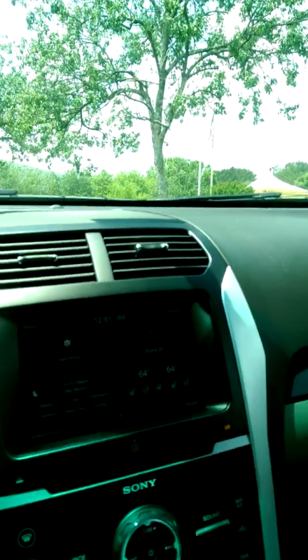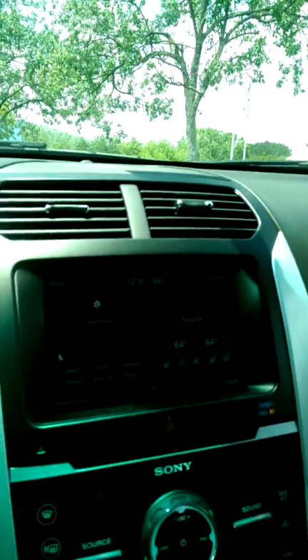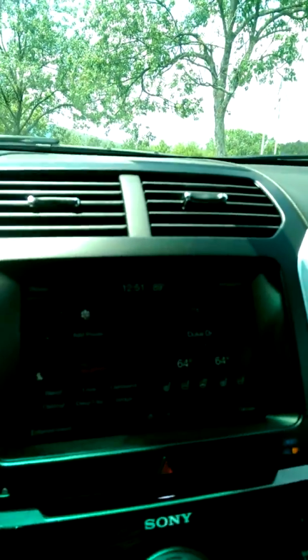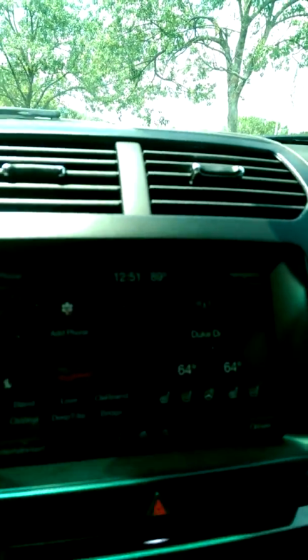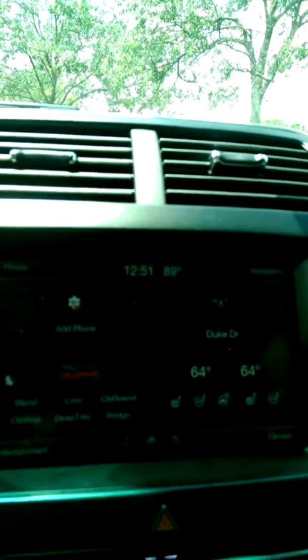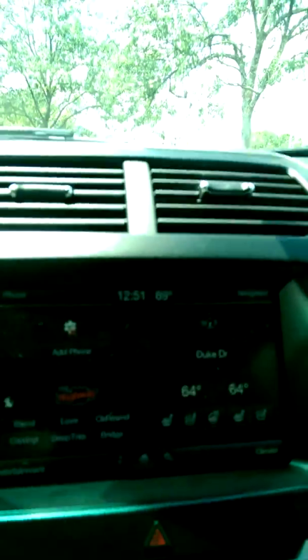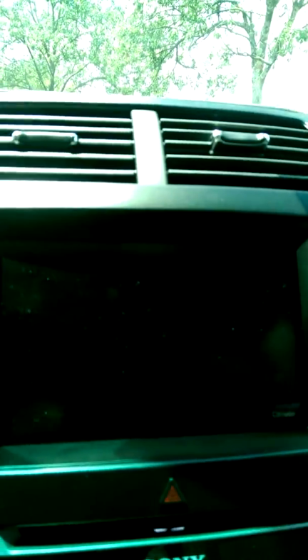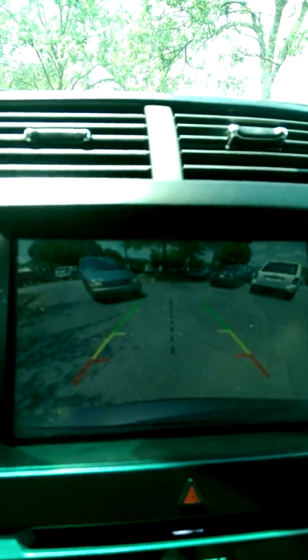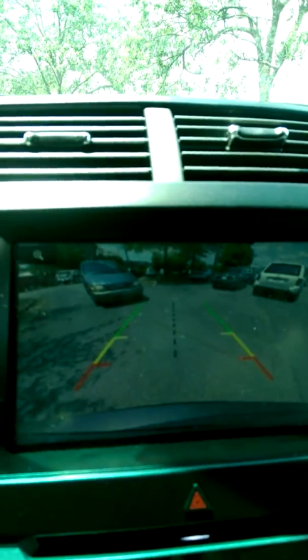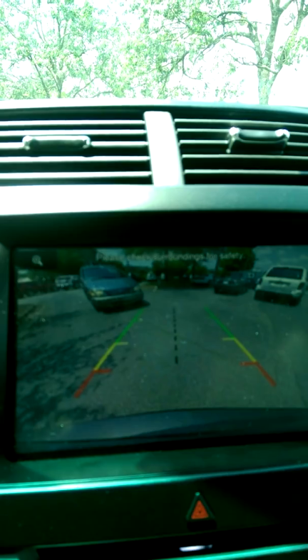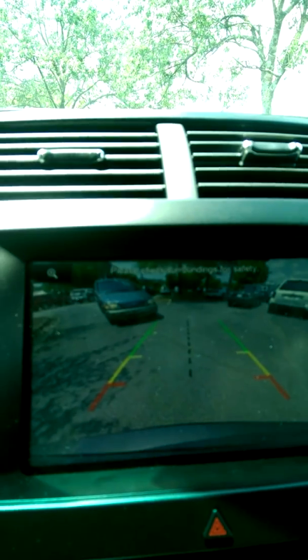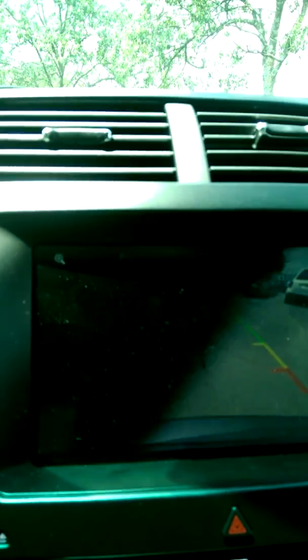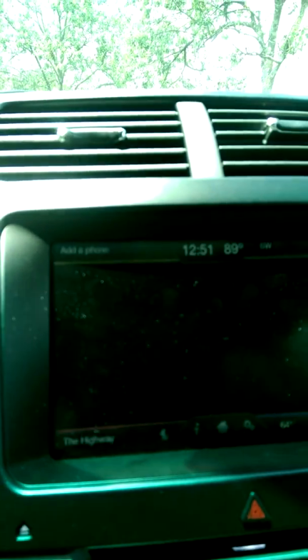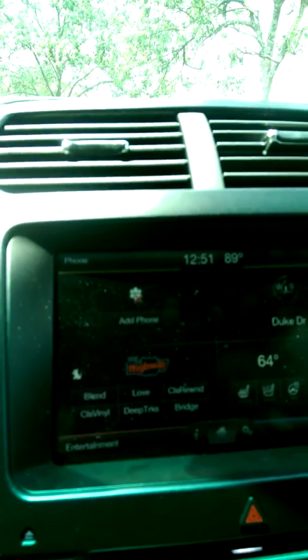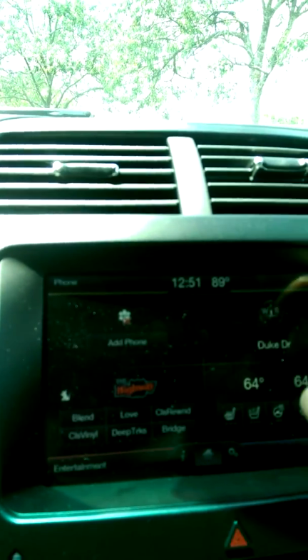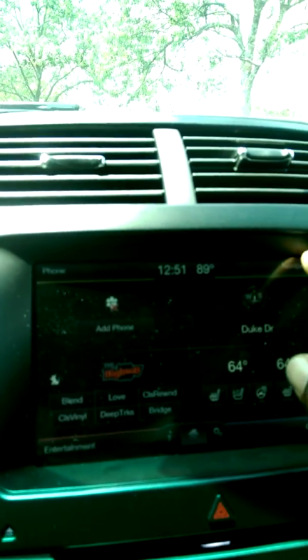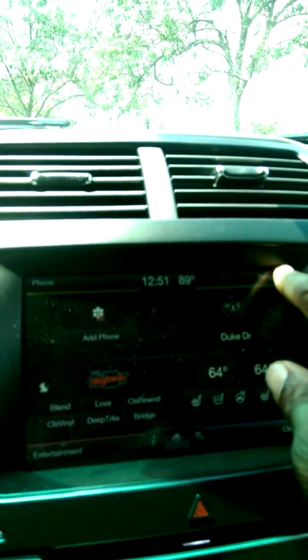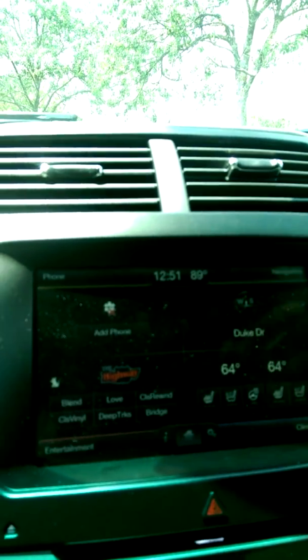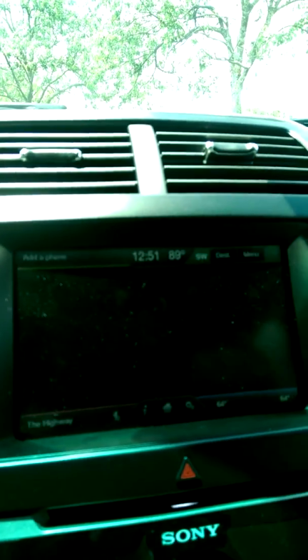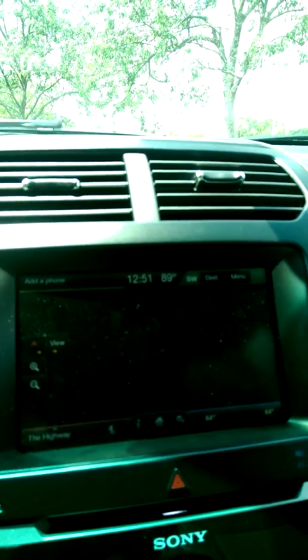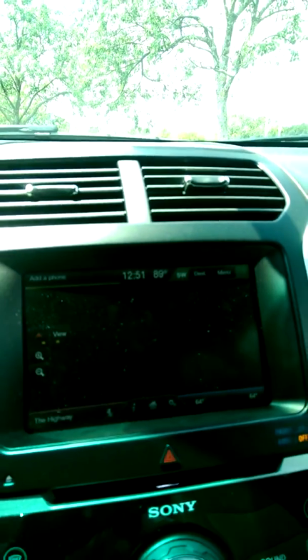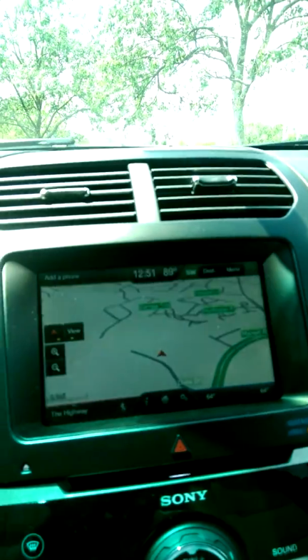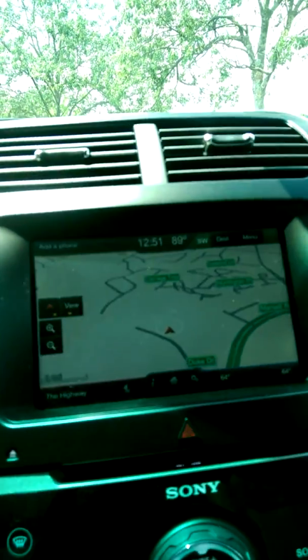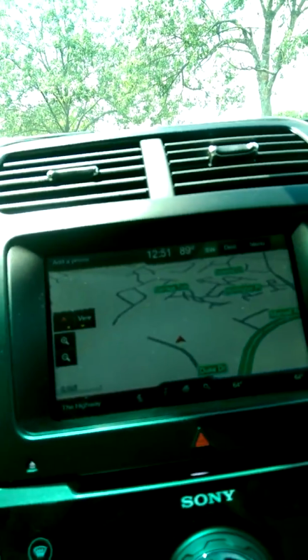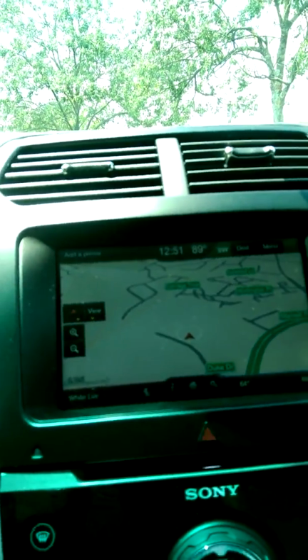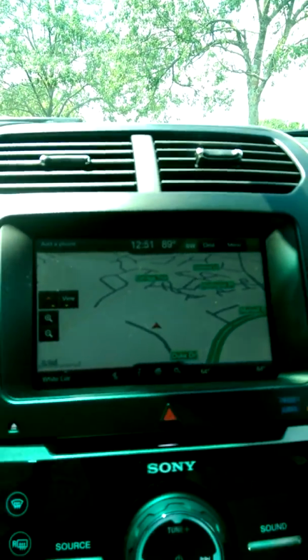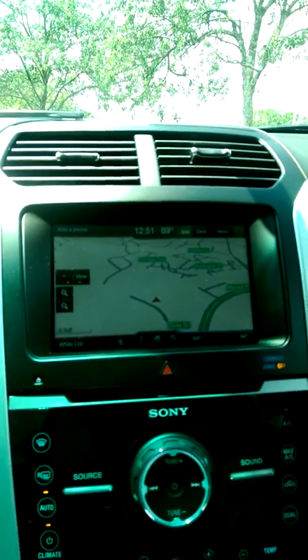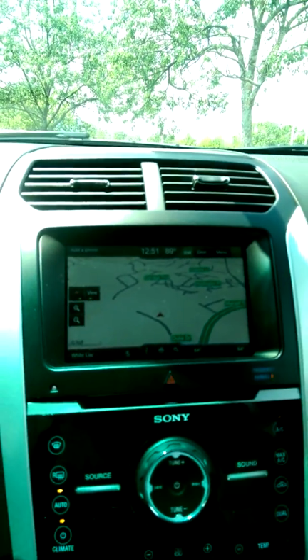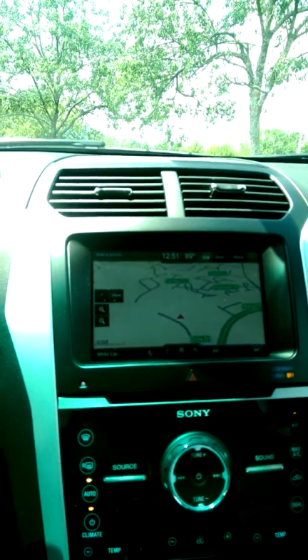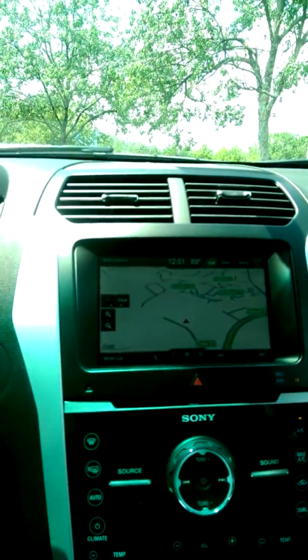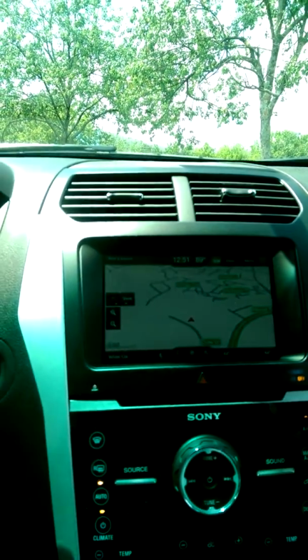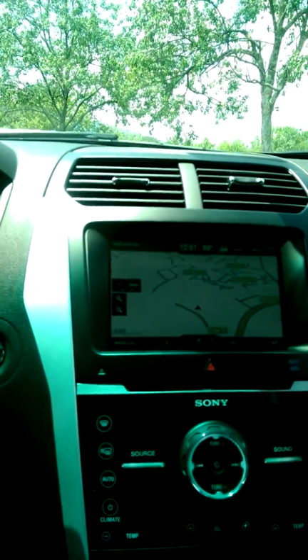Same rear view backup camera display. And you can see the camera is also in the navigation system on it. When you guys take a trip, you'll never ever get lost no matter where you go.